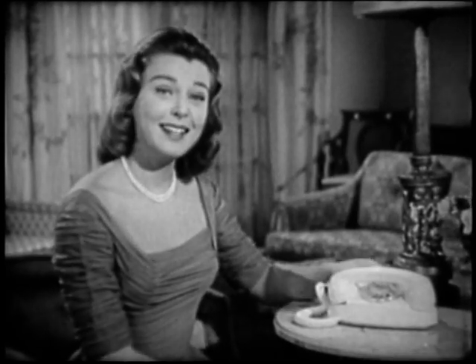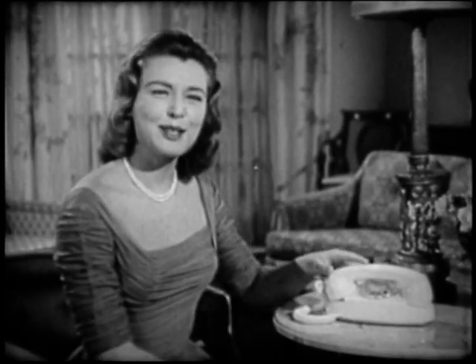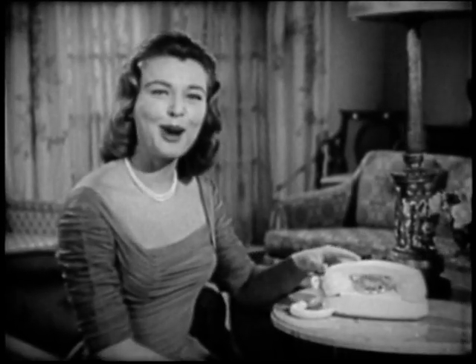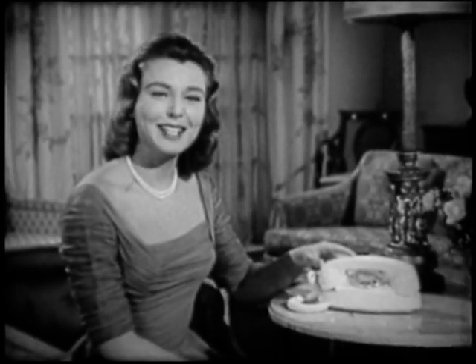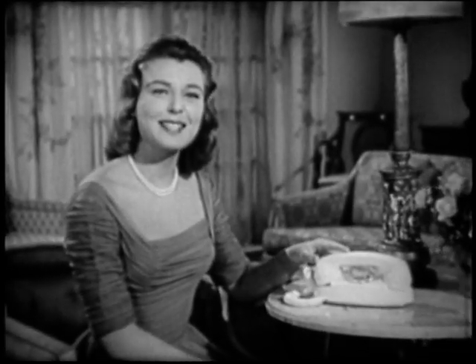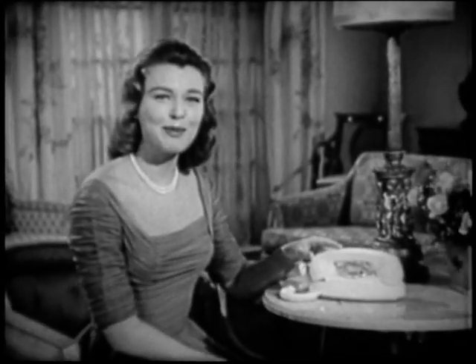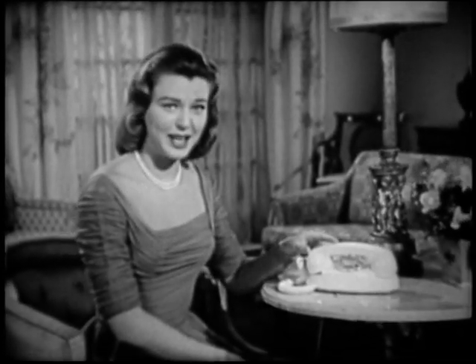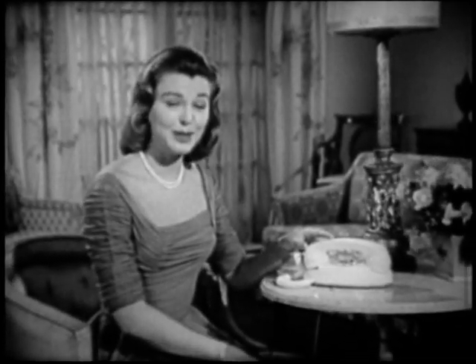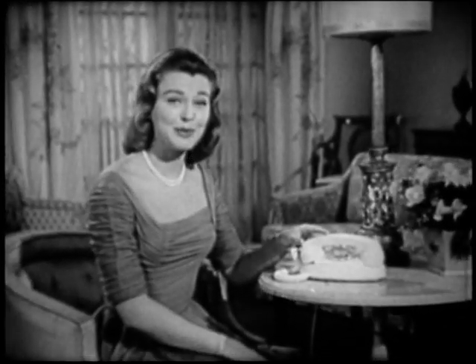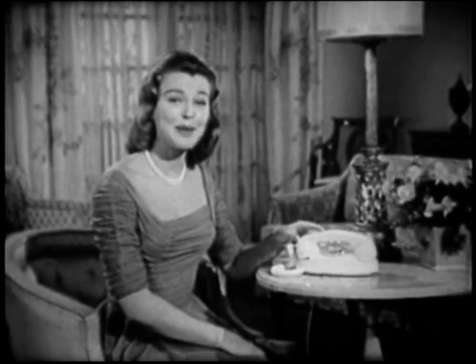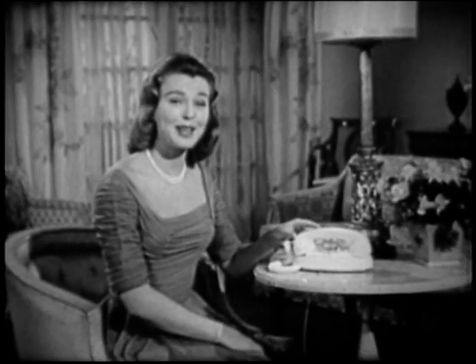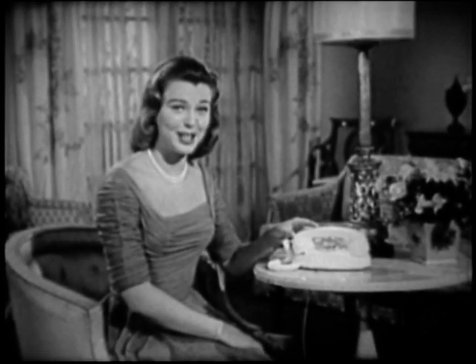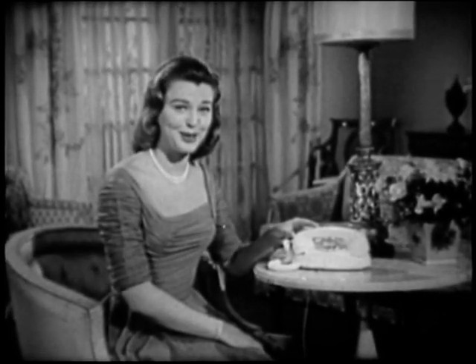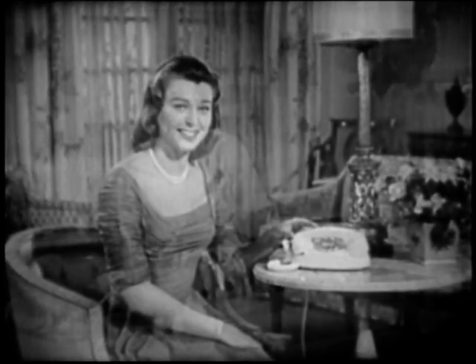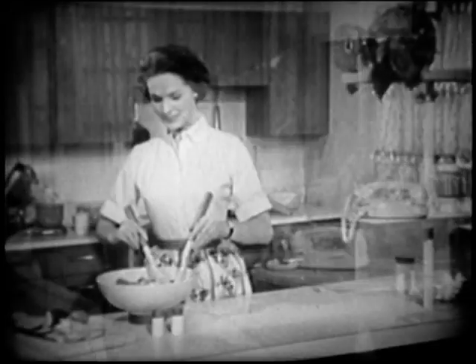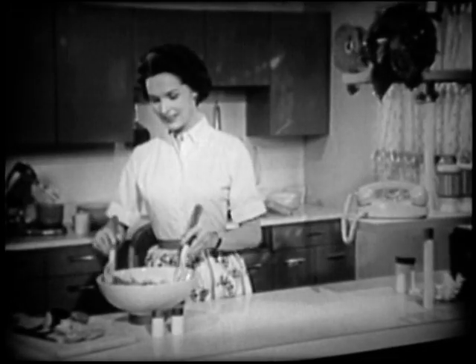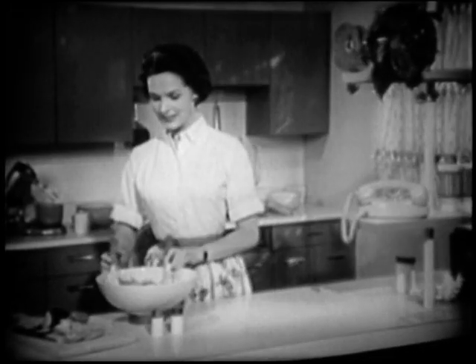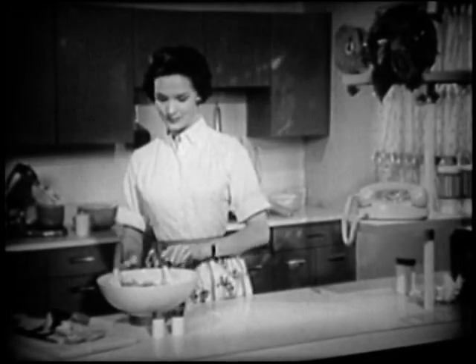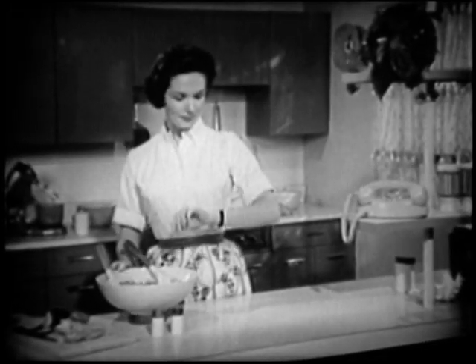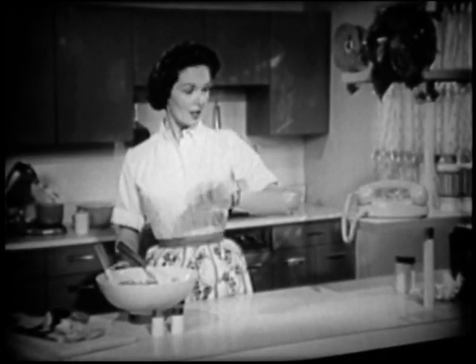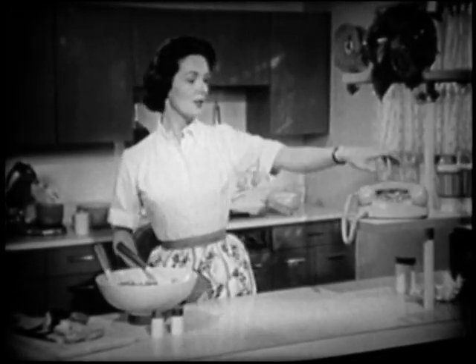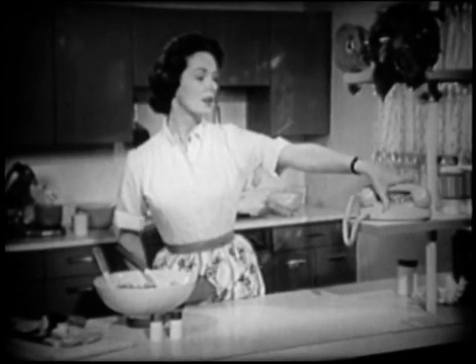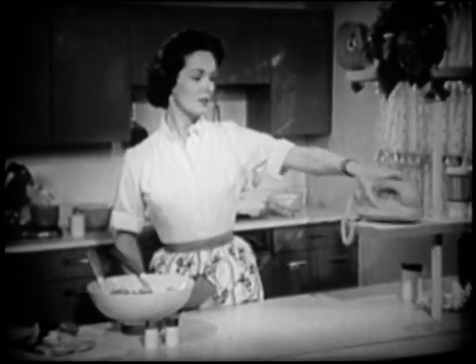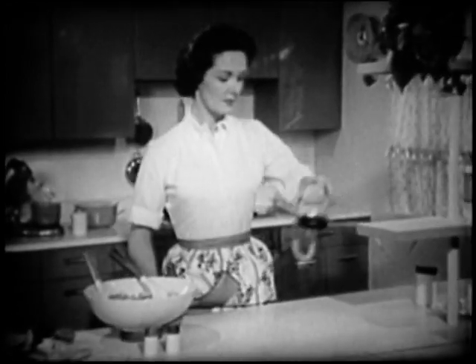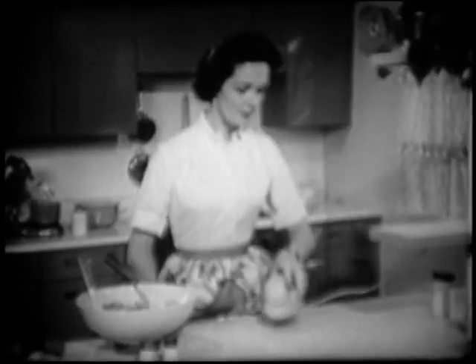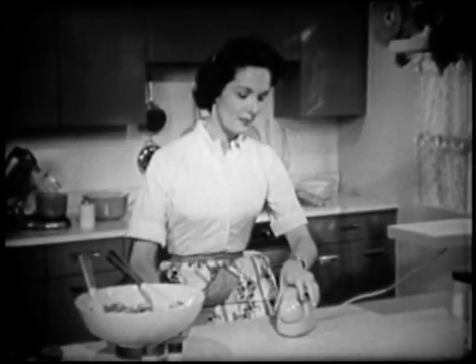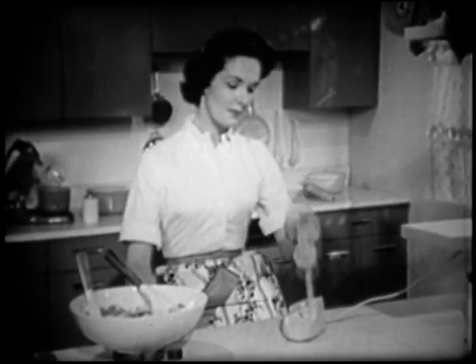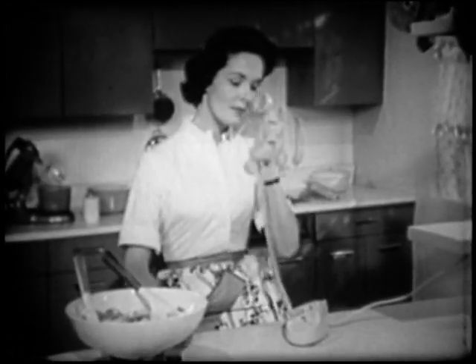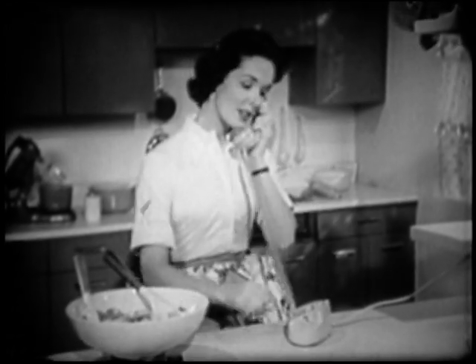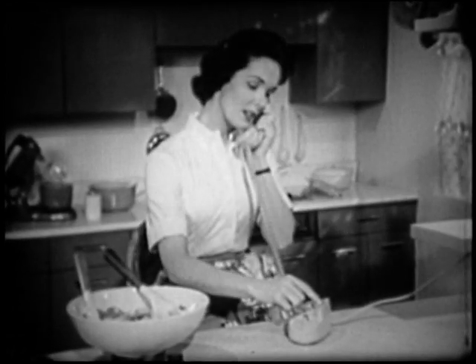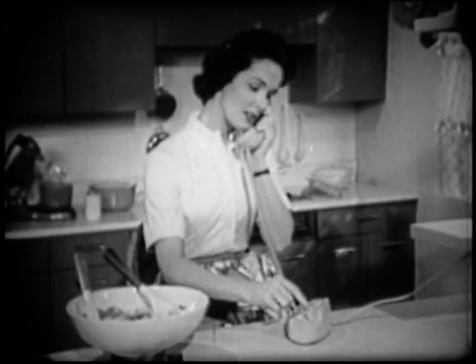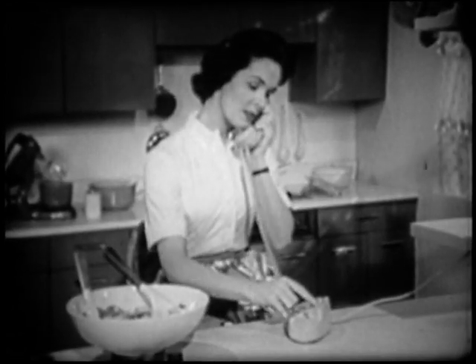It's so small, it fits easily almost anywhere you'd like to put a step-saving extension phone. In your kitchen, for example, the Princess Phone saves space where it's most important. It's light, easy to hold or move around.